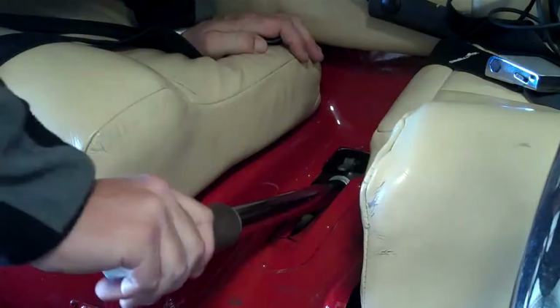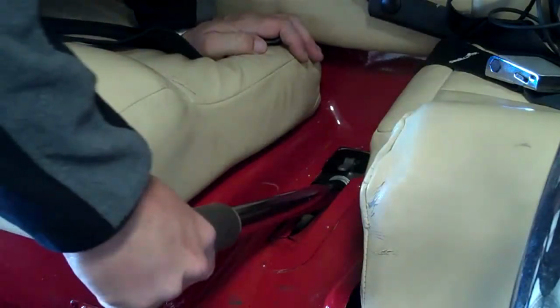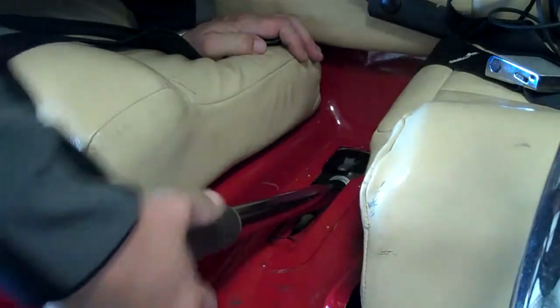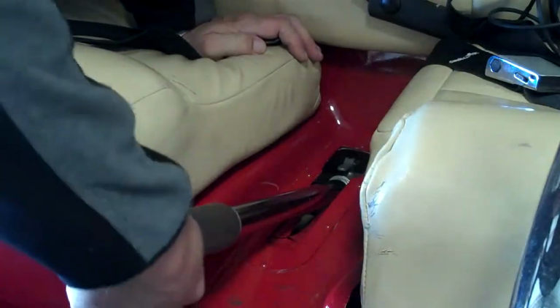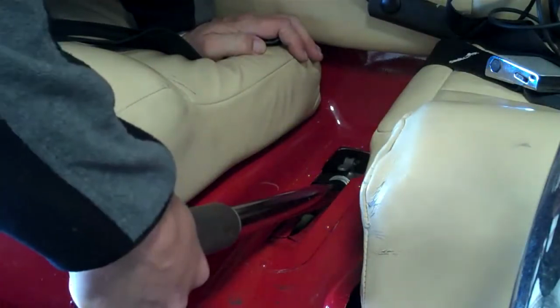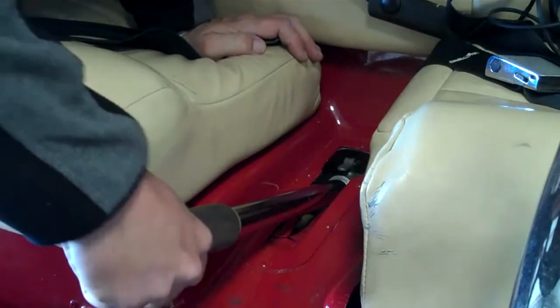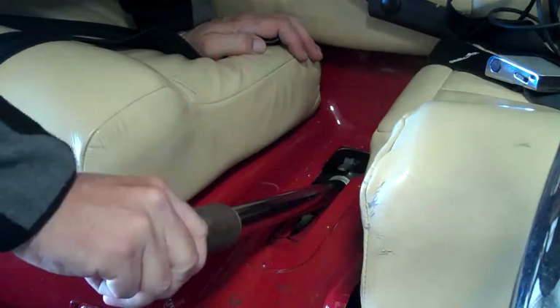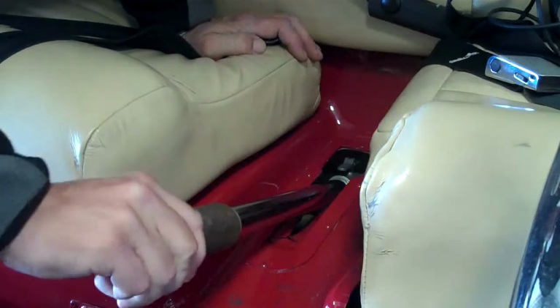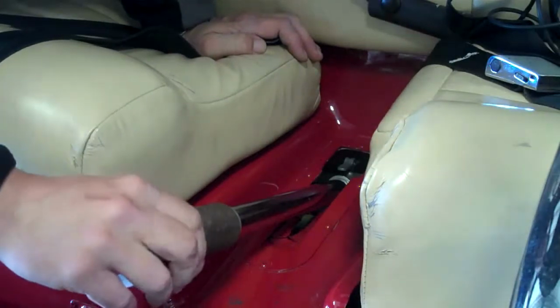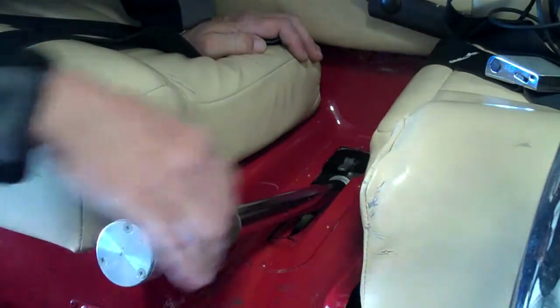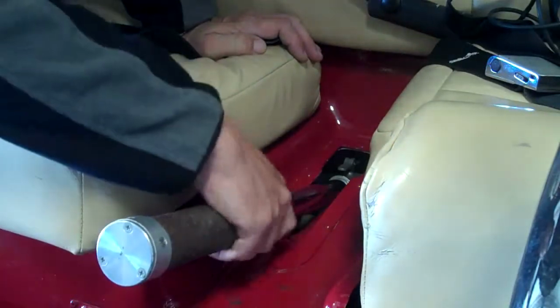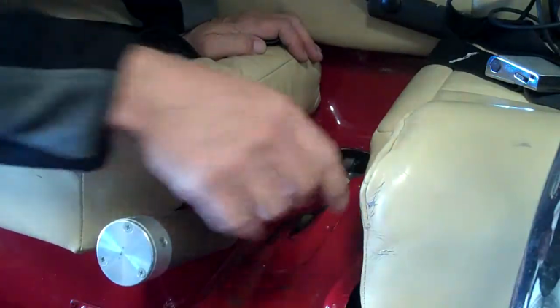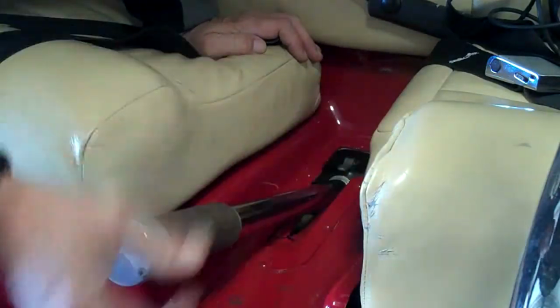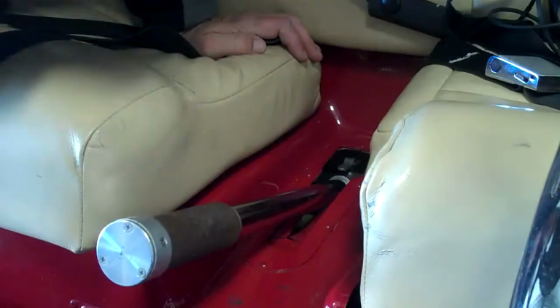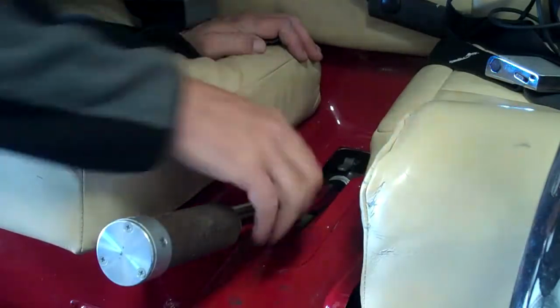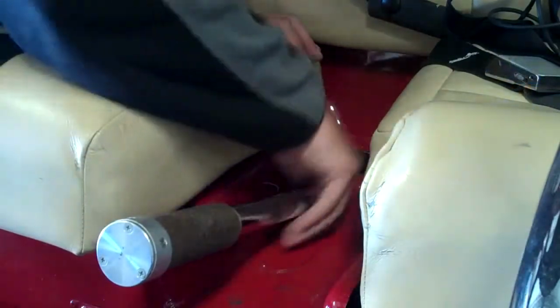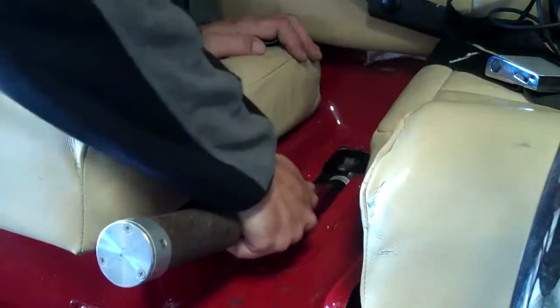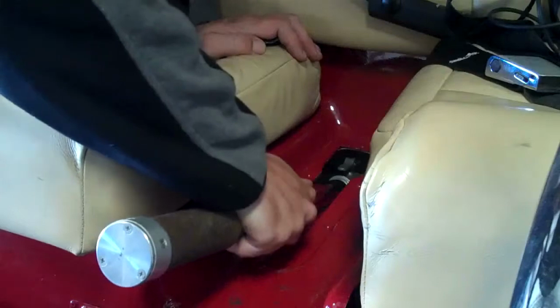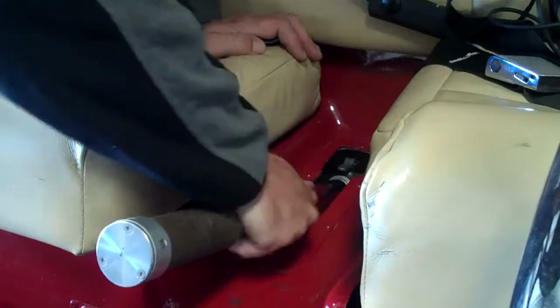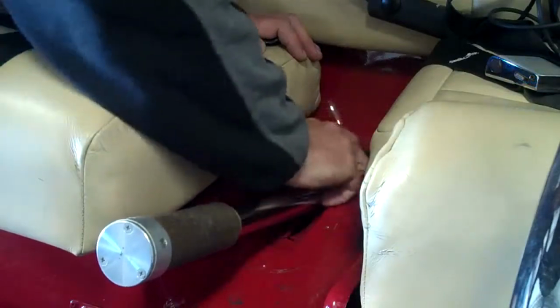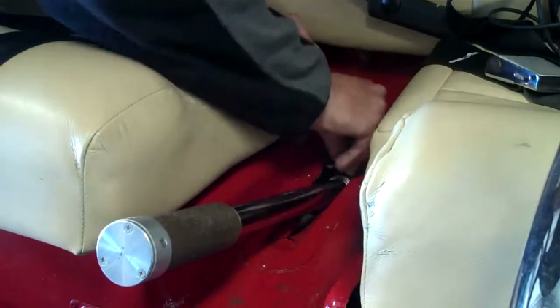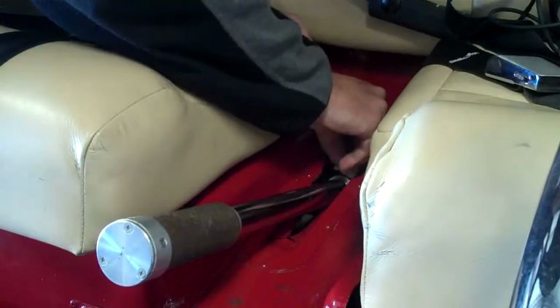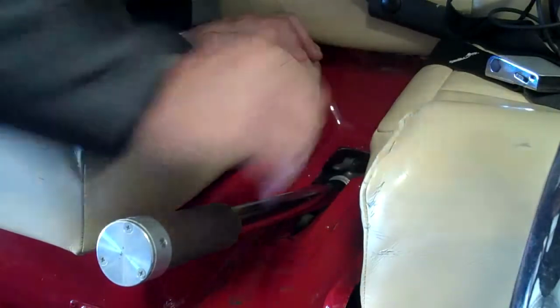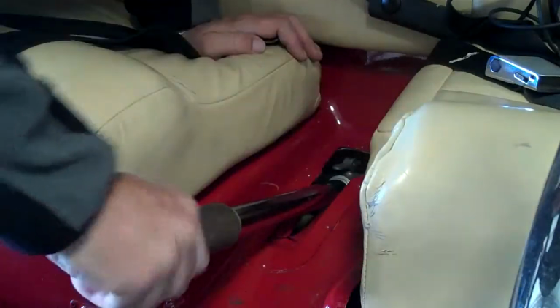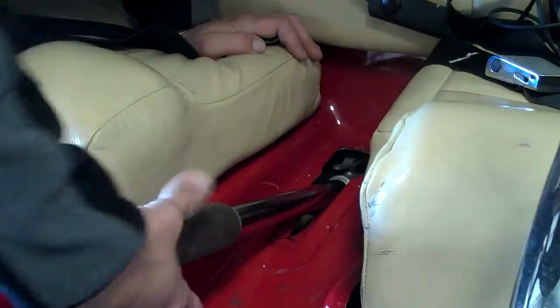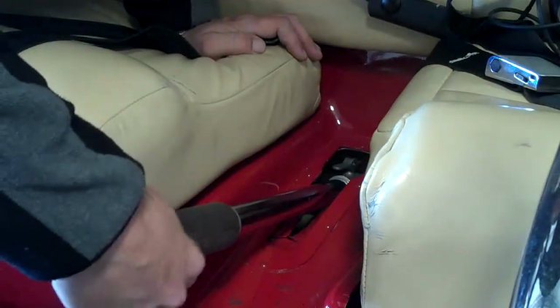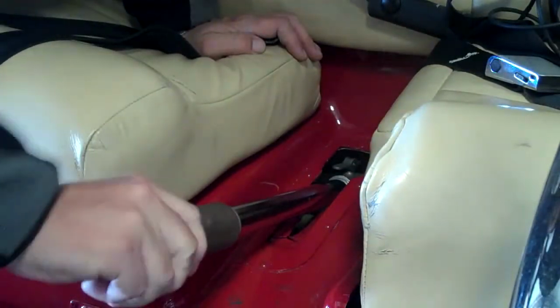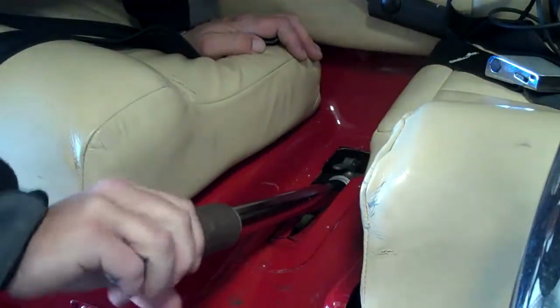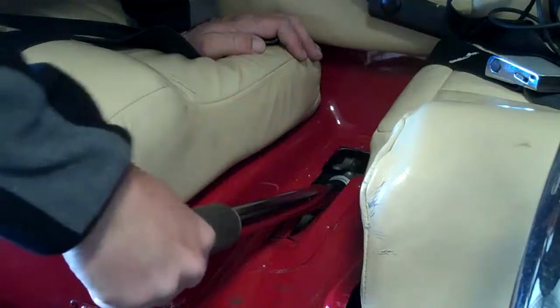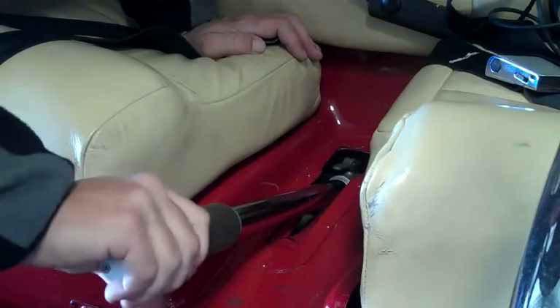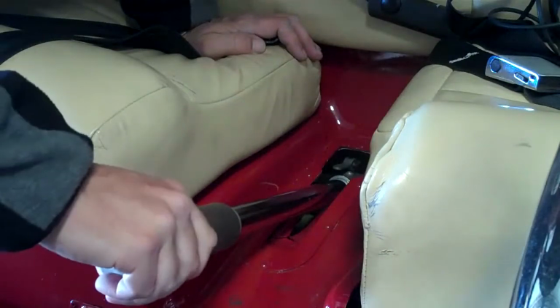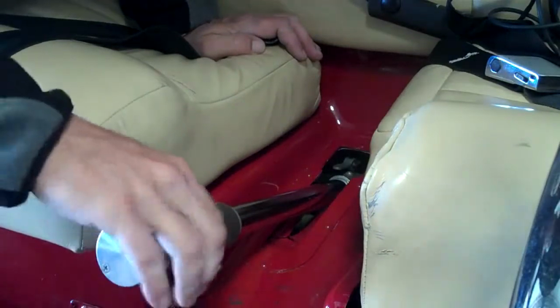Once it's in, make sure the throttle works correctly. On the pre-flight, we'll release the collective and make sure it's all working, but it's firmly in place — pin's in there, throttle's working.